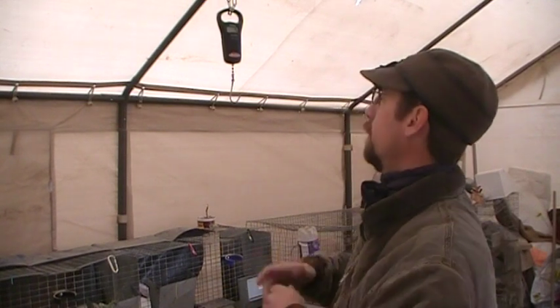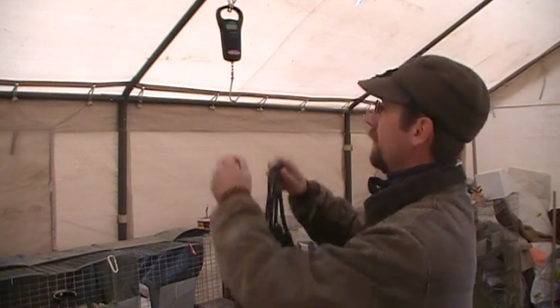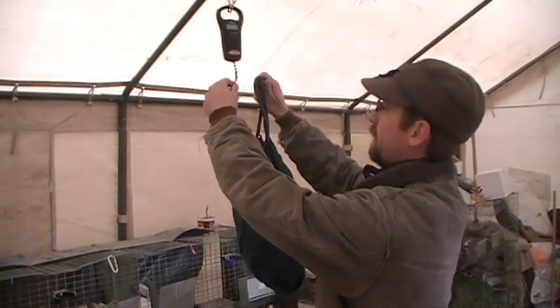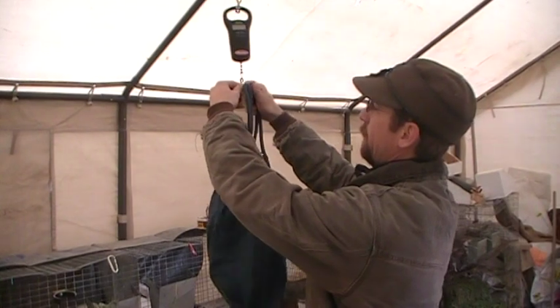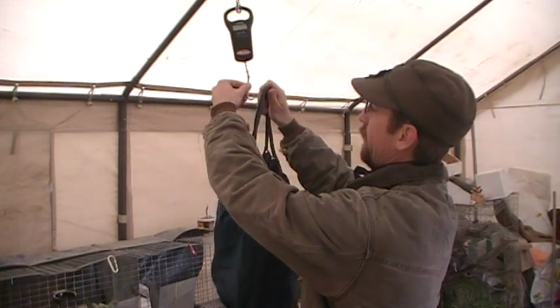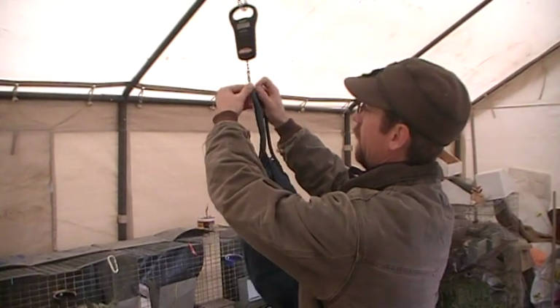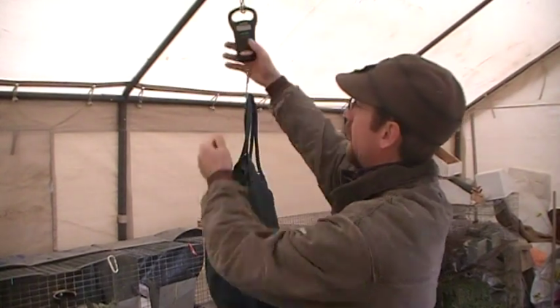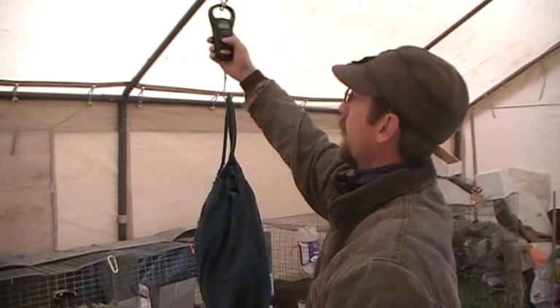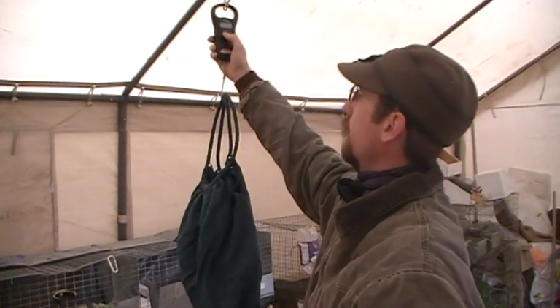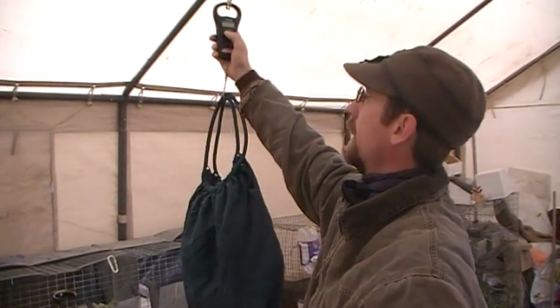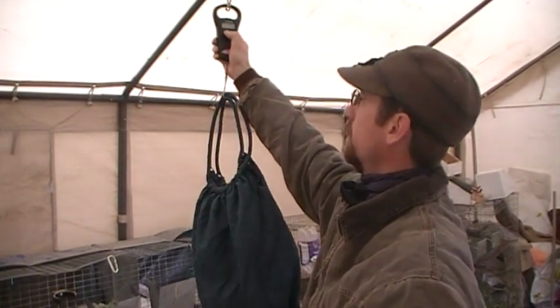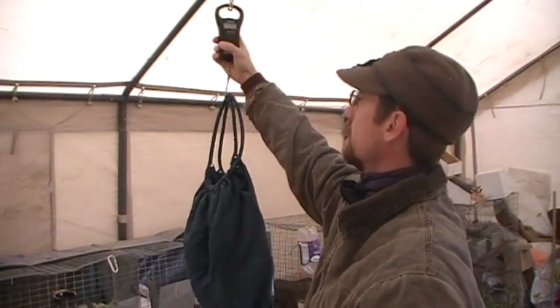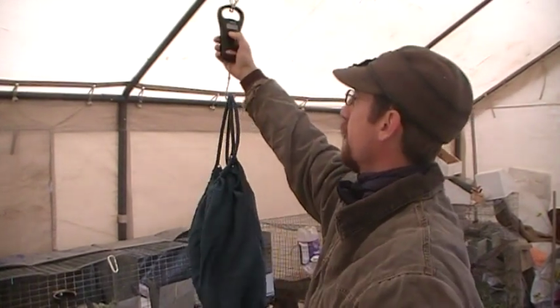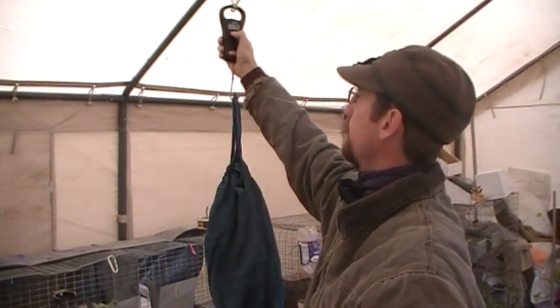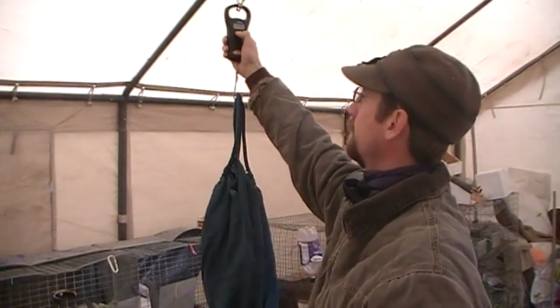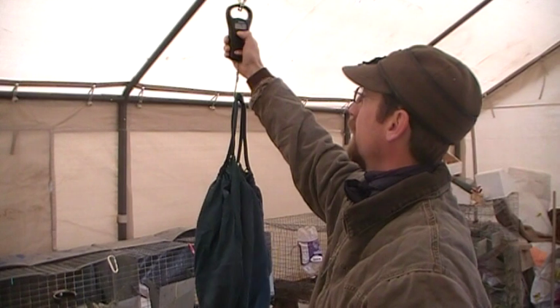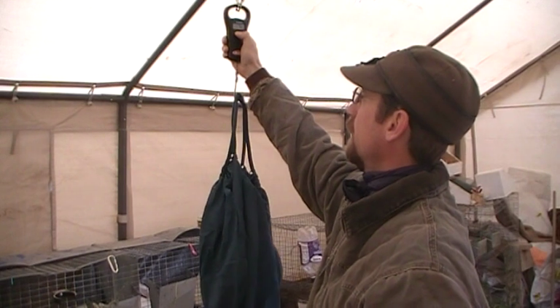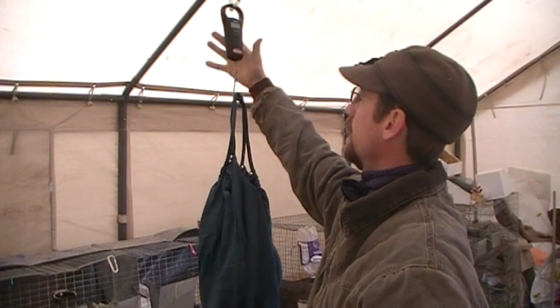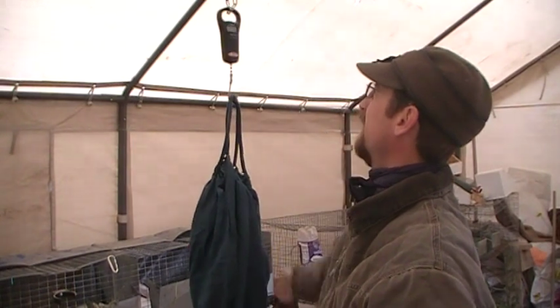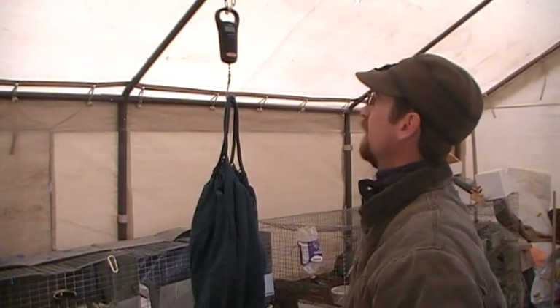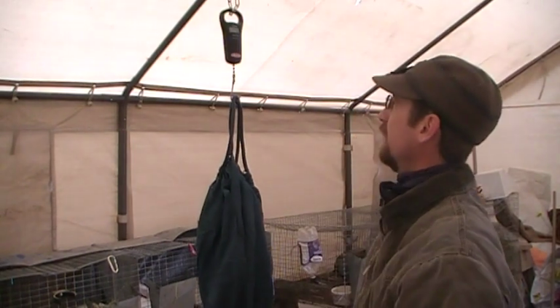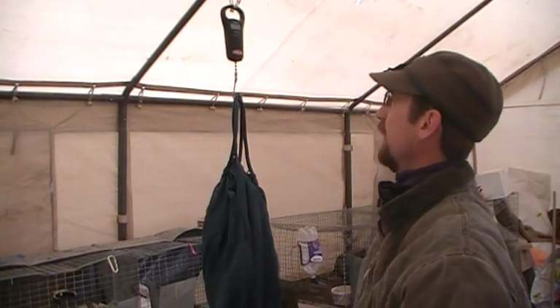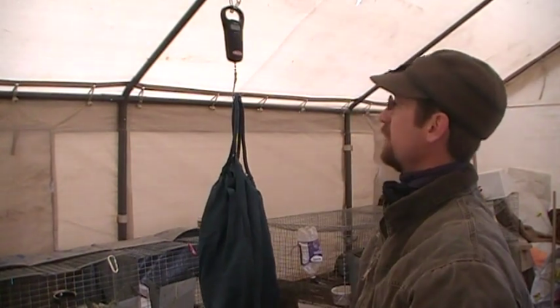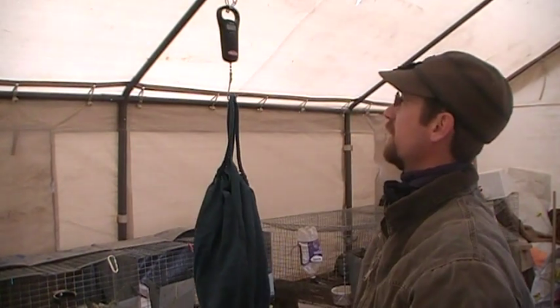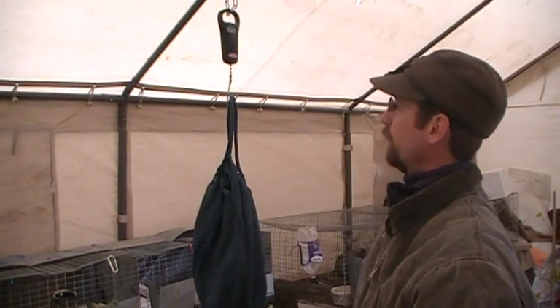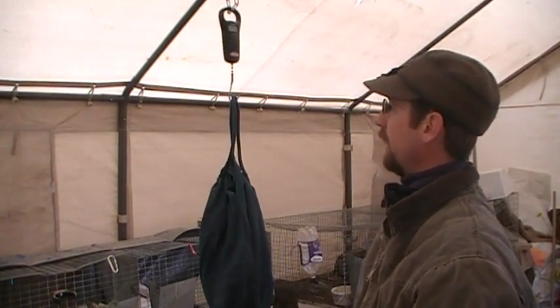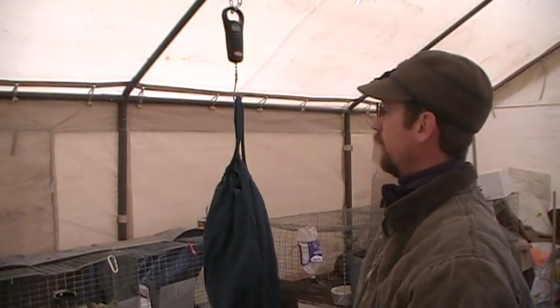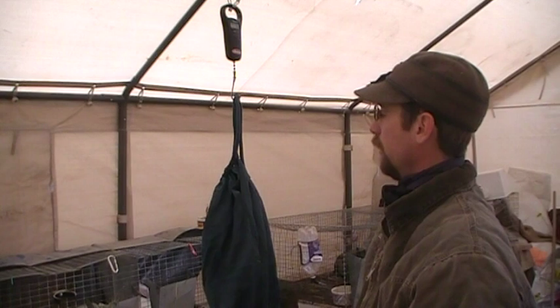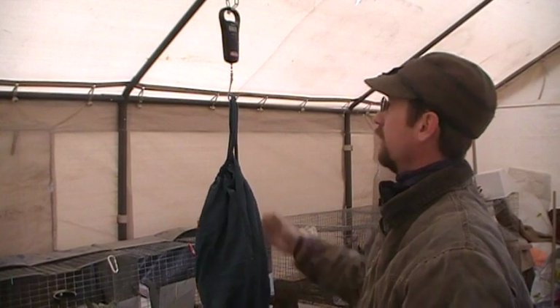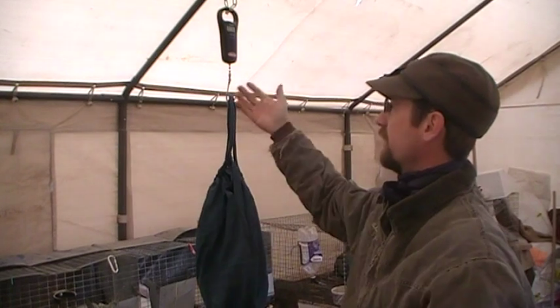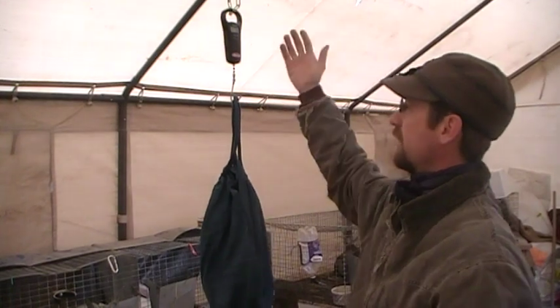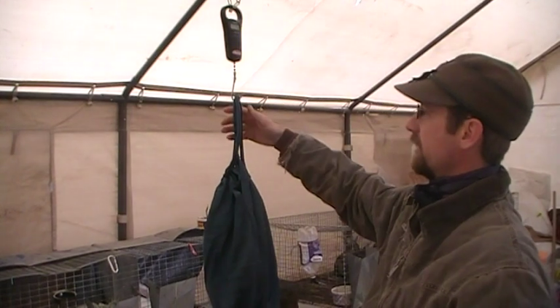What I have to do here is I put it on the scale and start it up. That gives me my zero — once it hits zero, I'm ready to go.